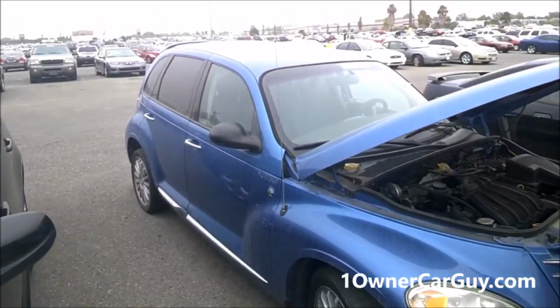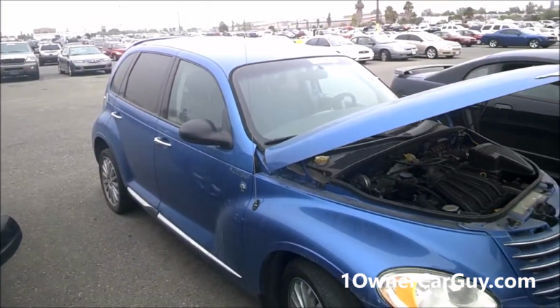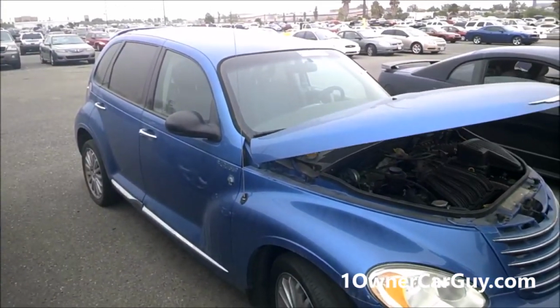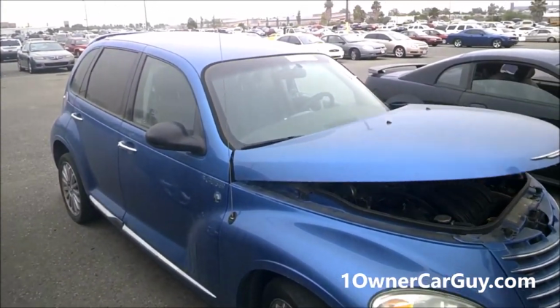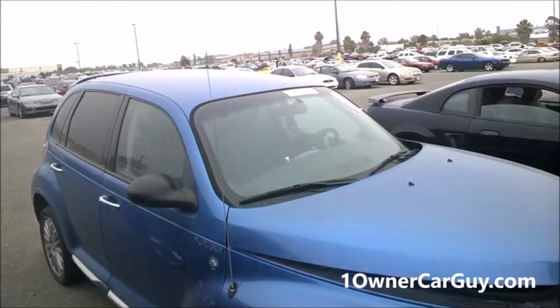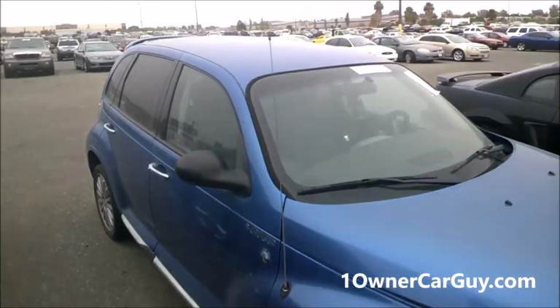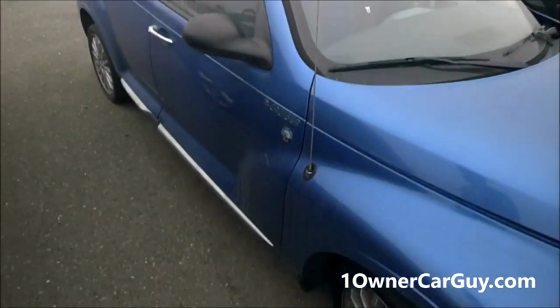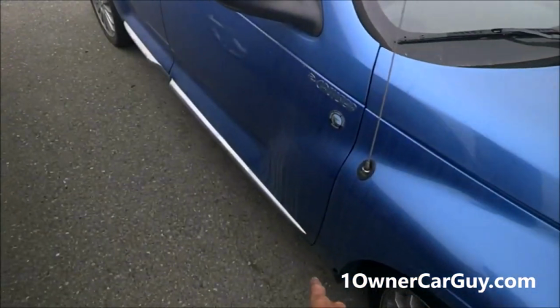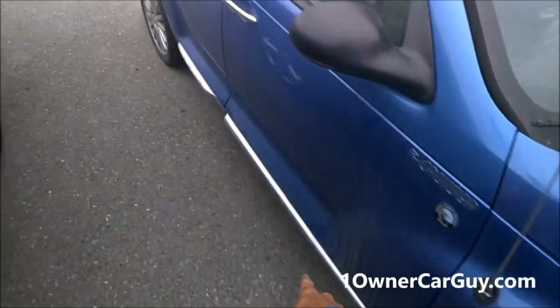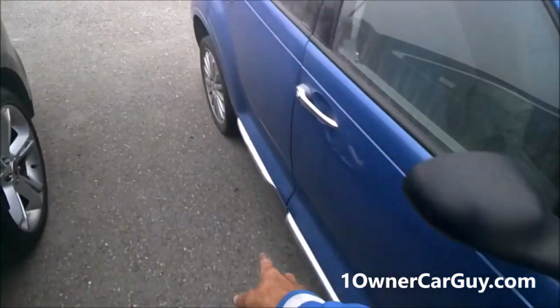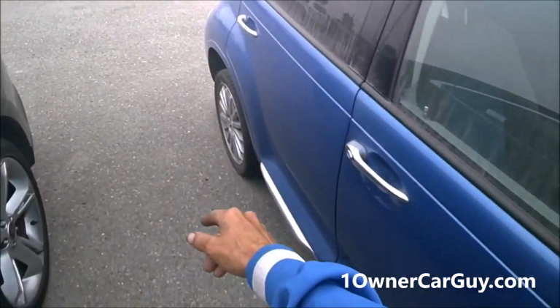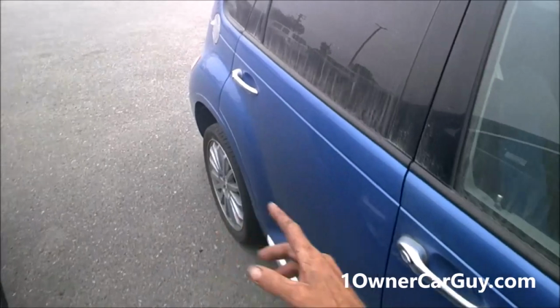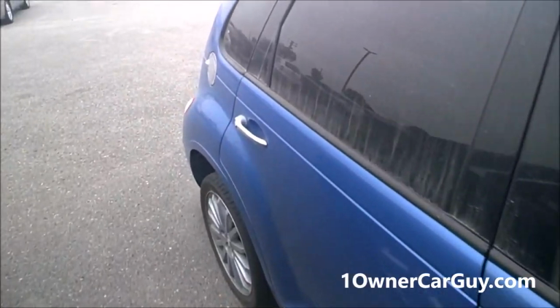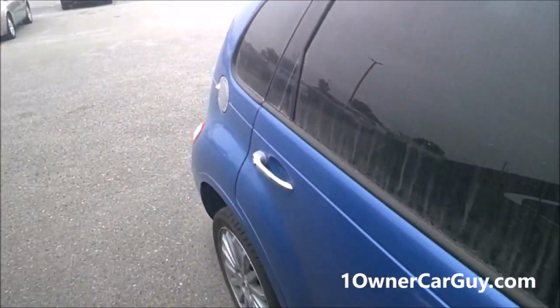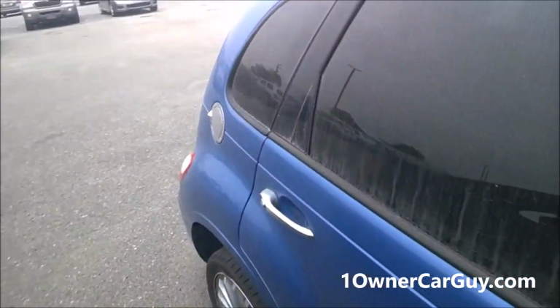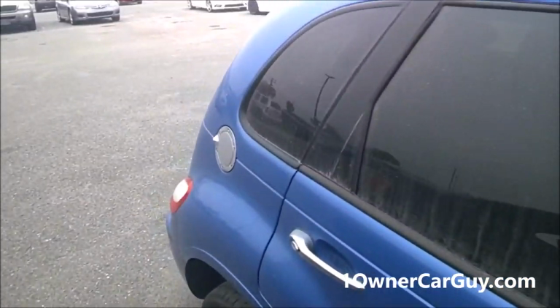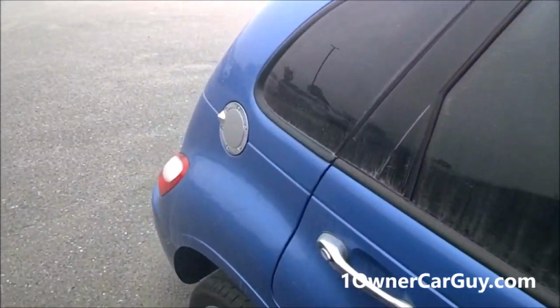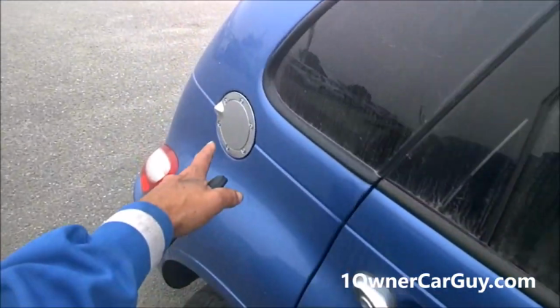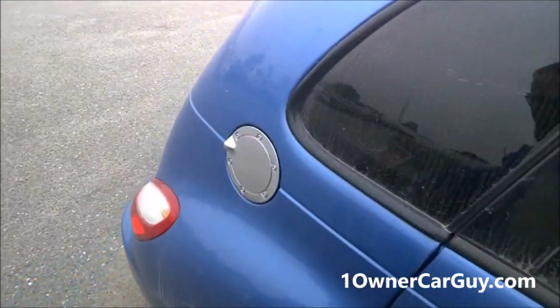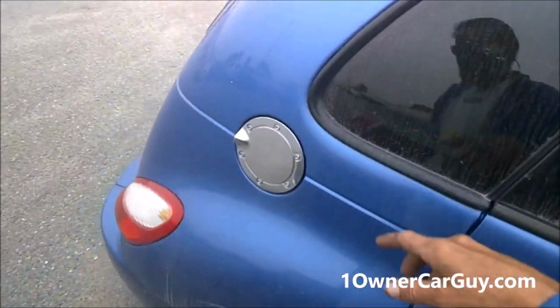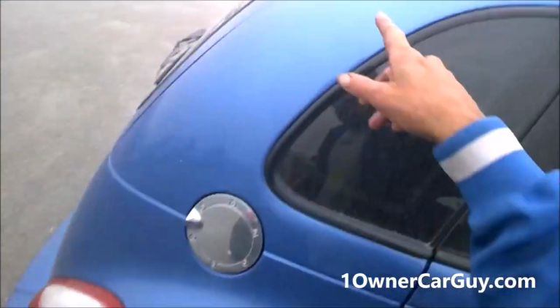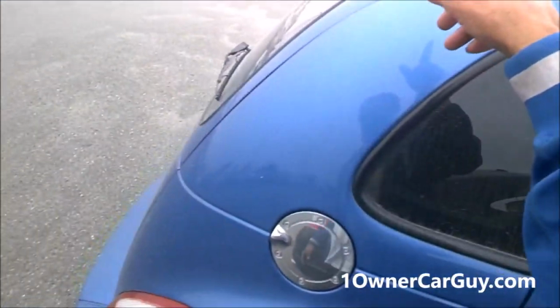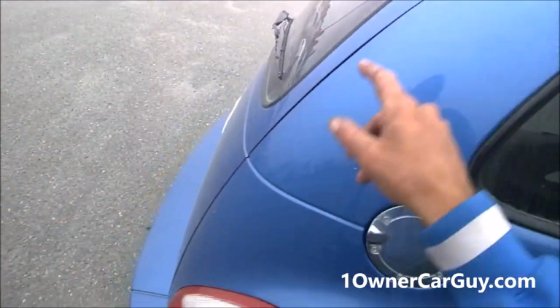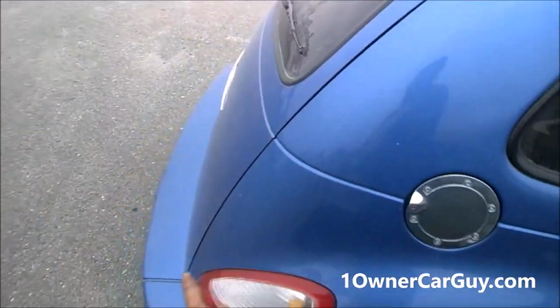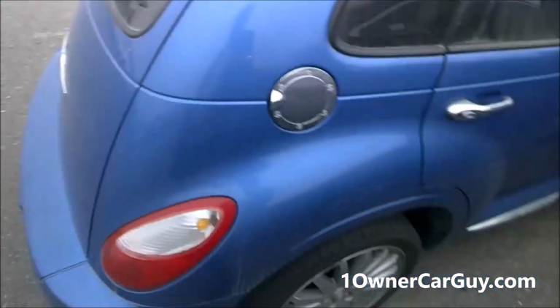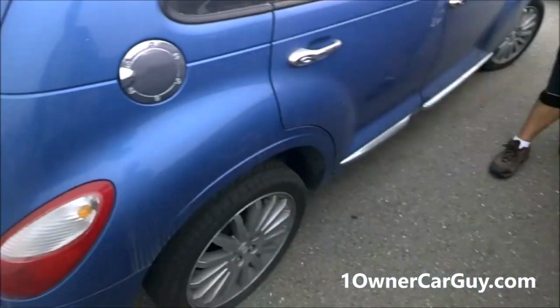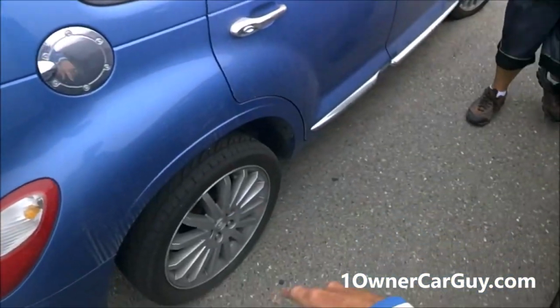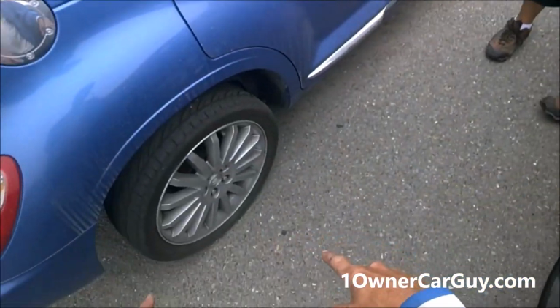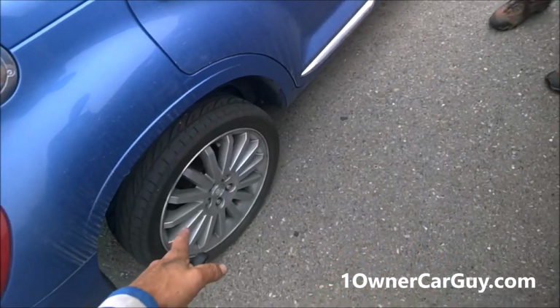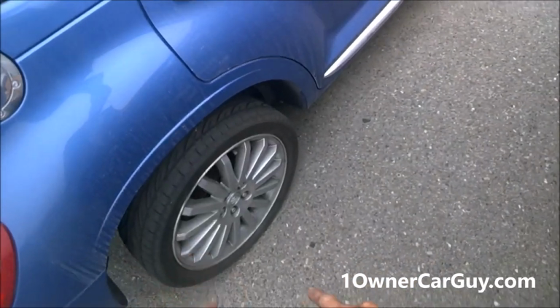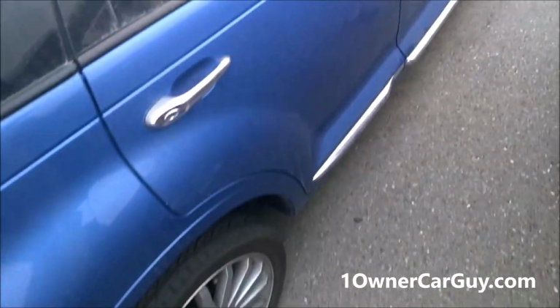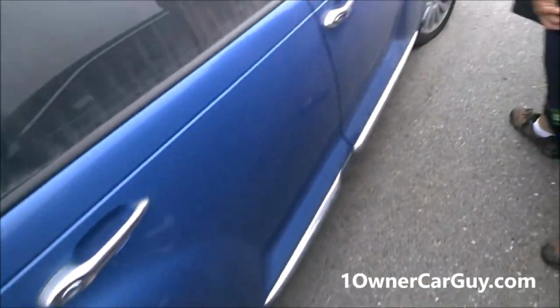PCH Edition. Nice. Chromed out. Spoilered out. Chrome gas tank. Spoiler here, spoiler there. Upgraded wheels. It's just a nice car.